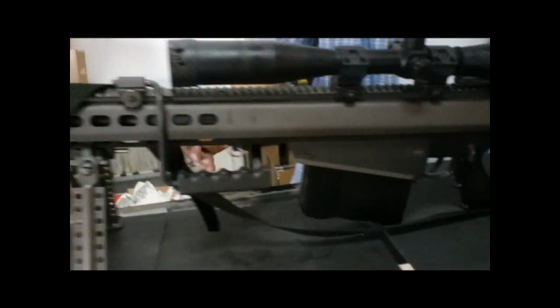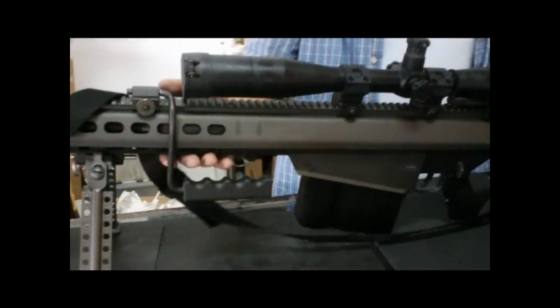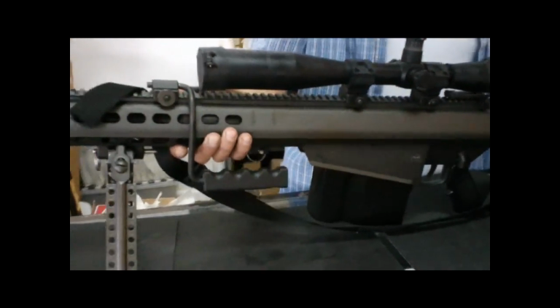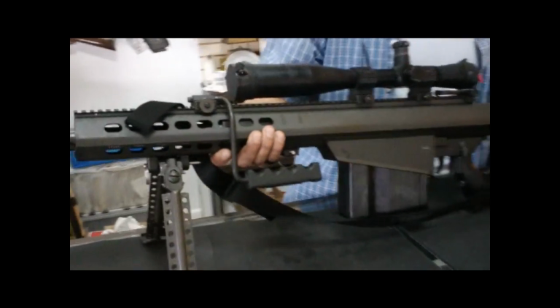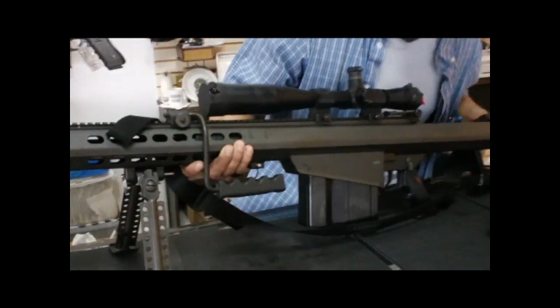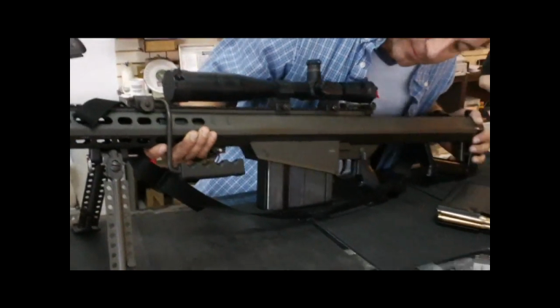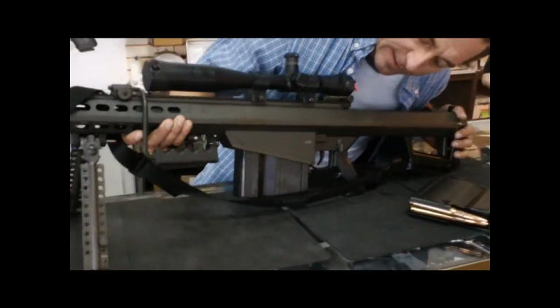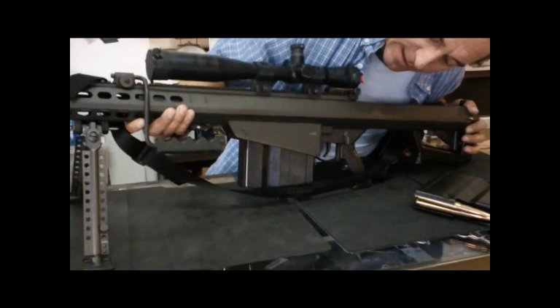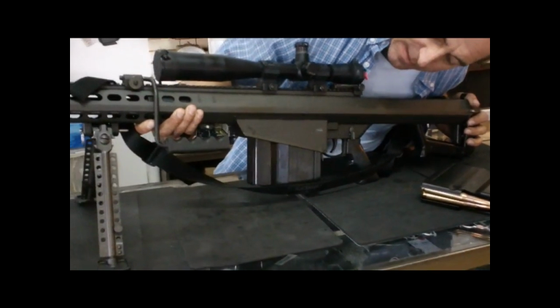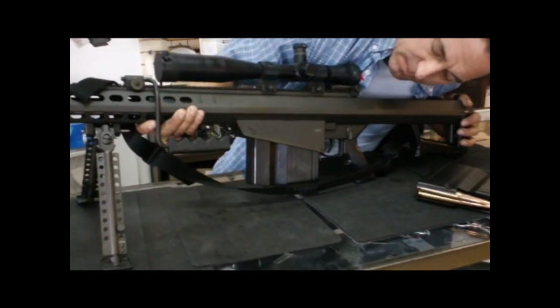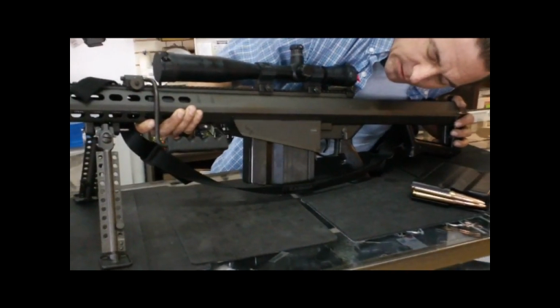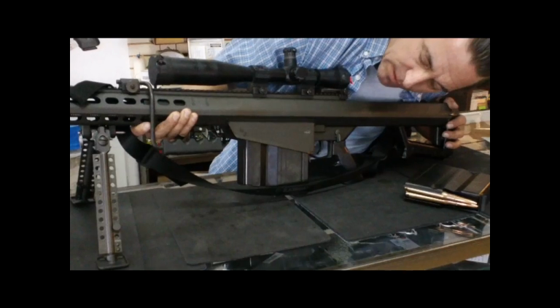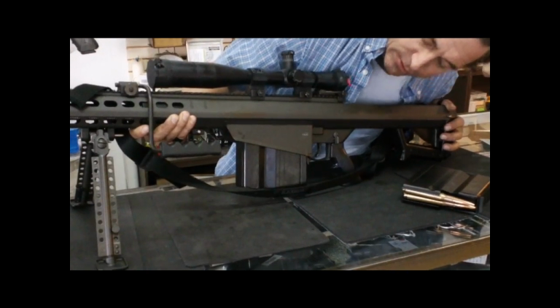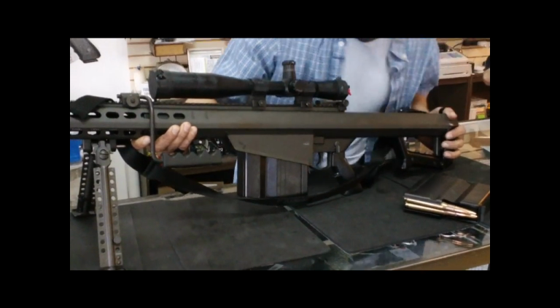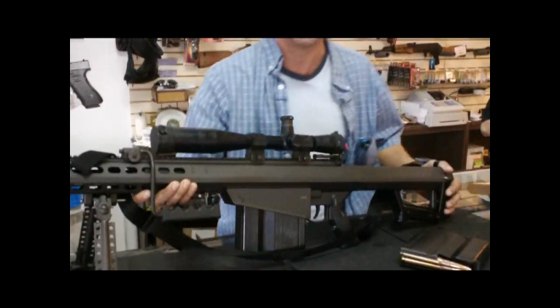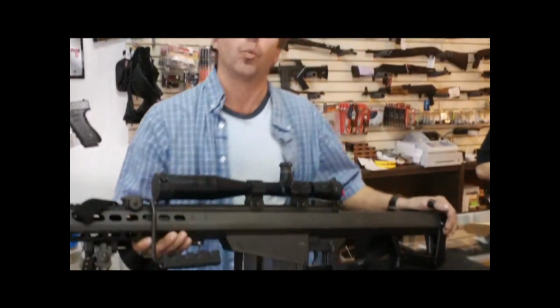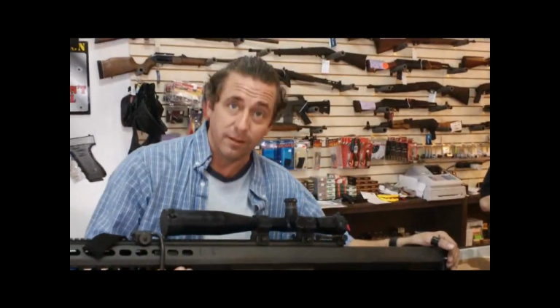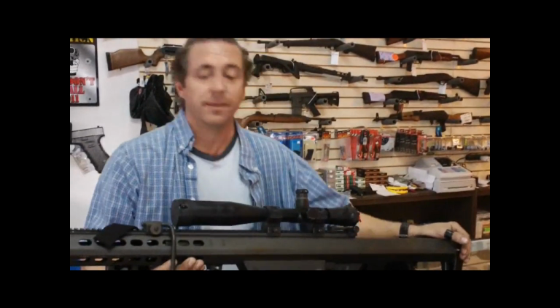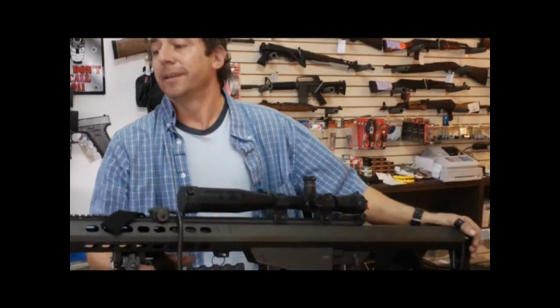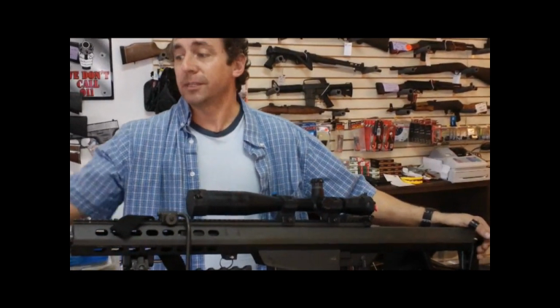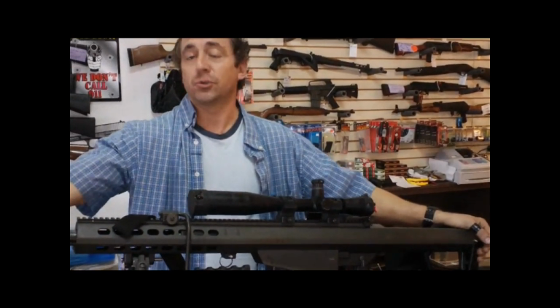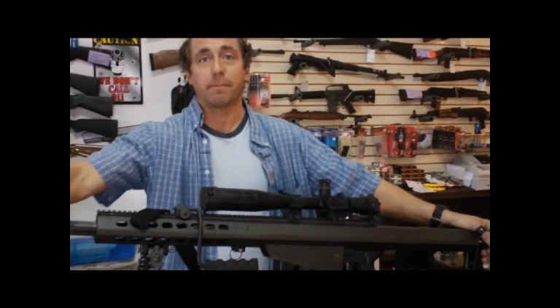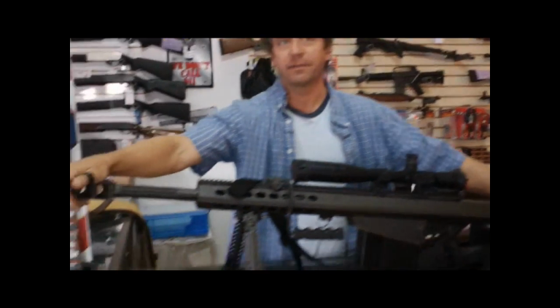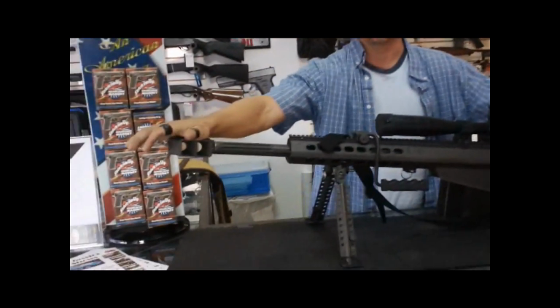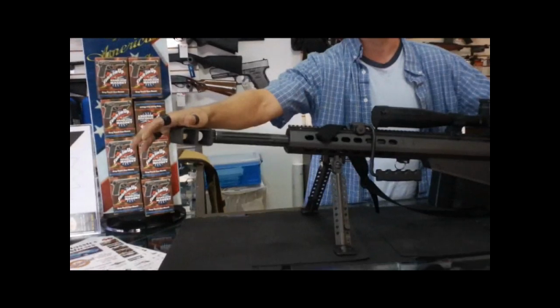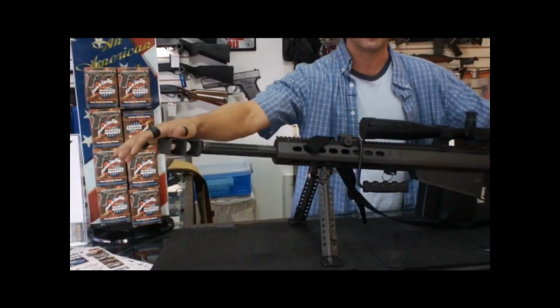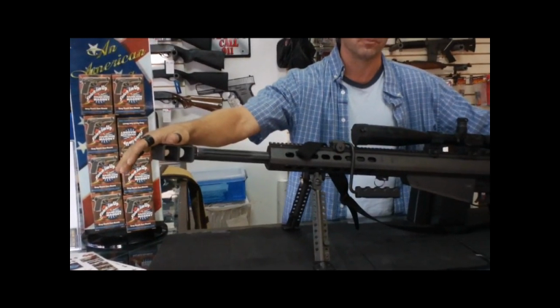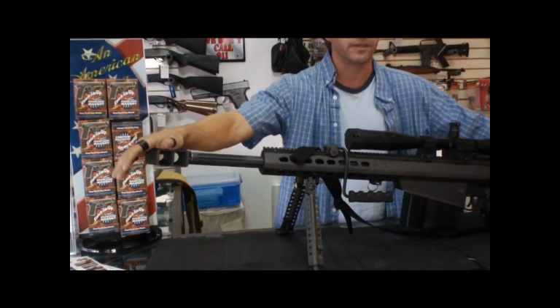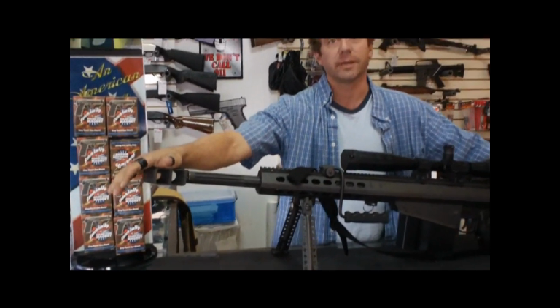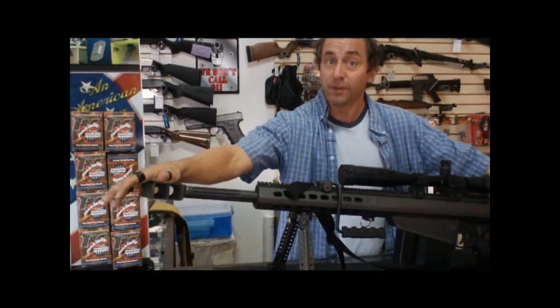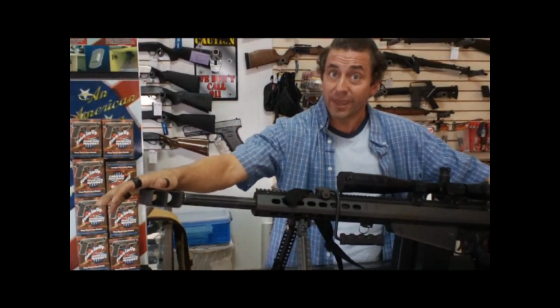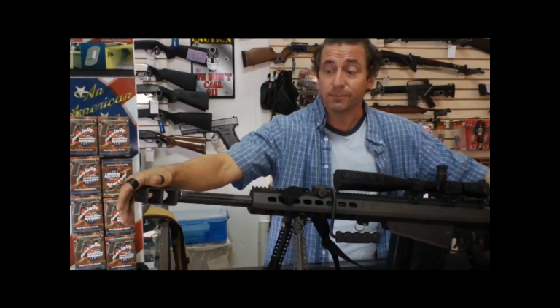What do we got, Dave? This is the Barrett CQ. Its military nomenclature is the 82A1. It's basically a short-power Barrett. I'm sure you've seen these in movies, played them on video games.